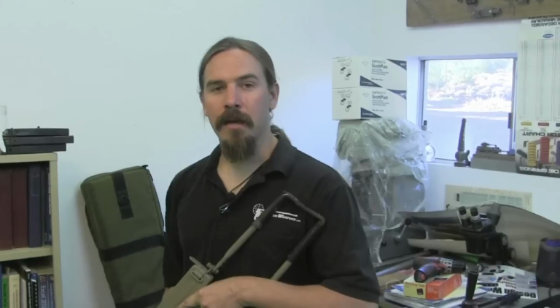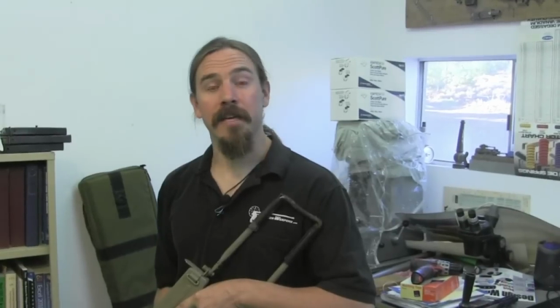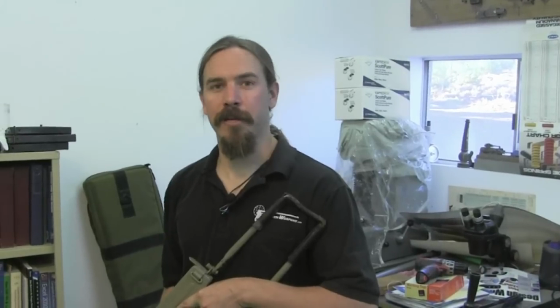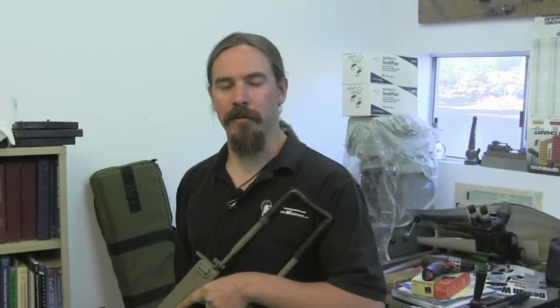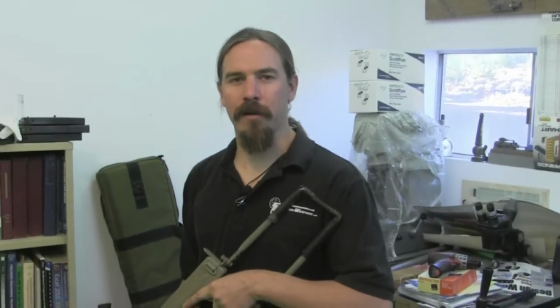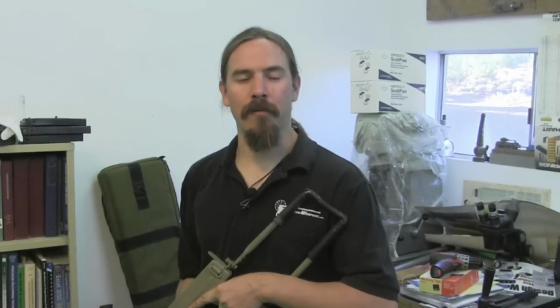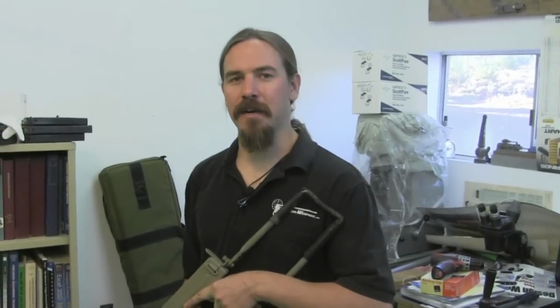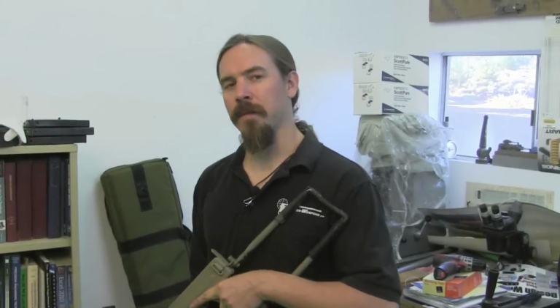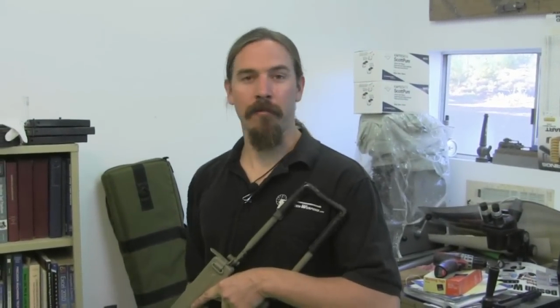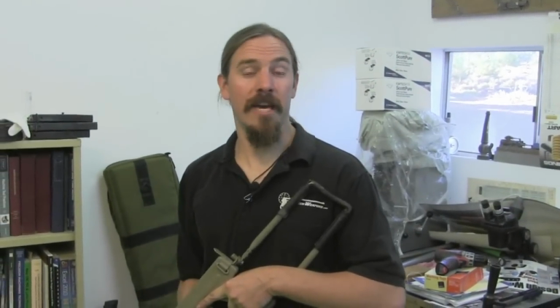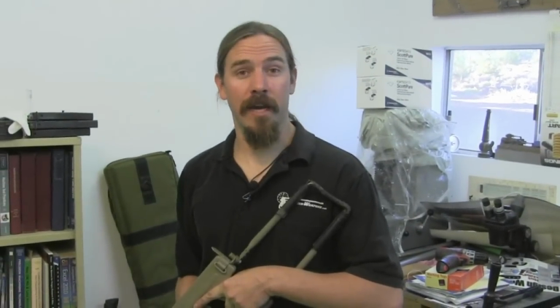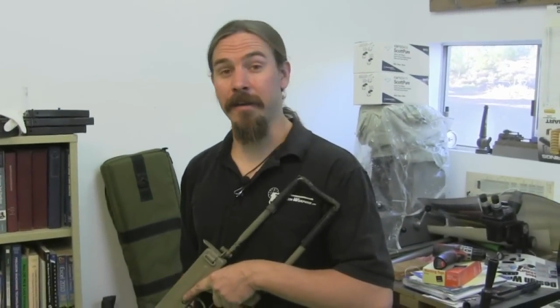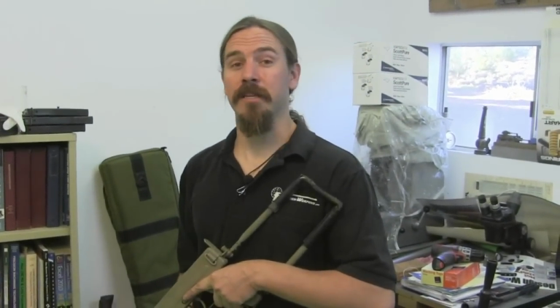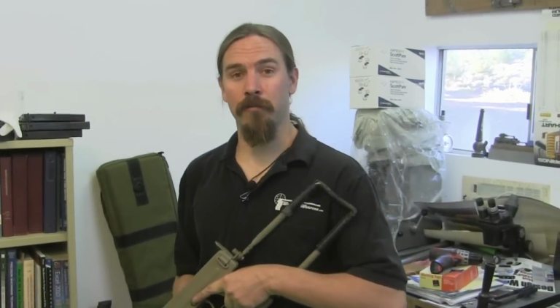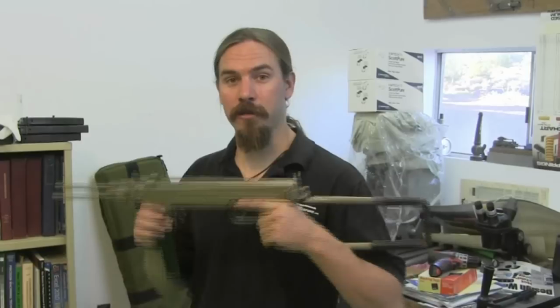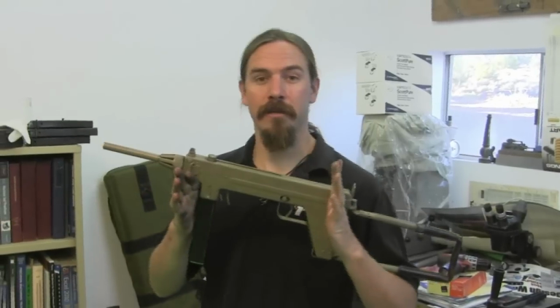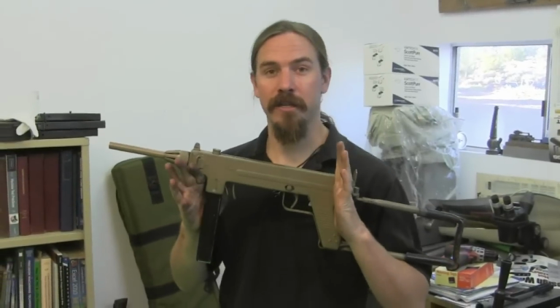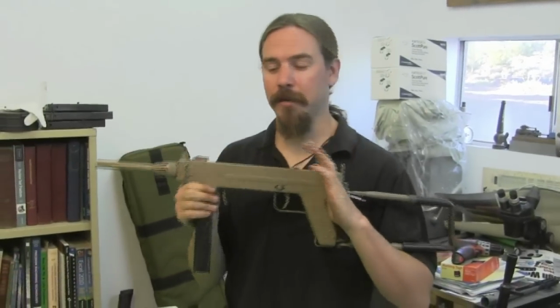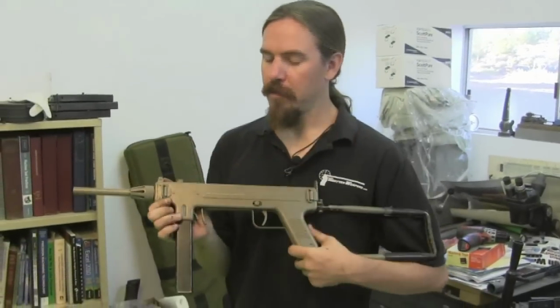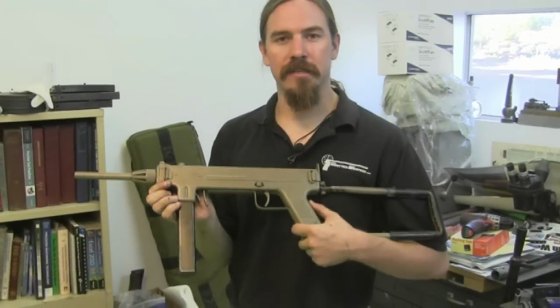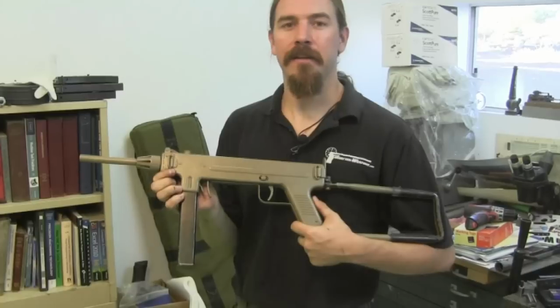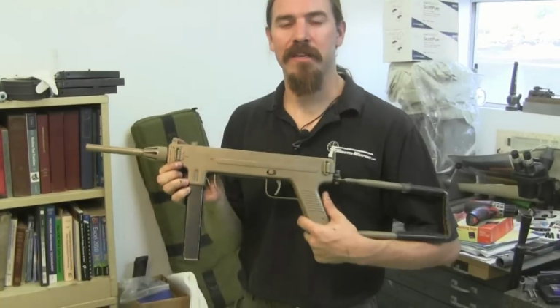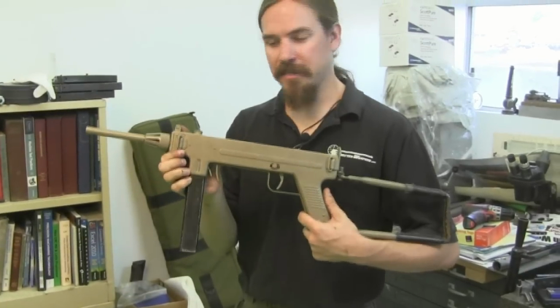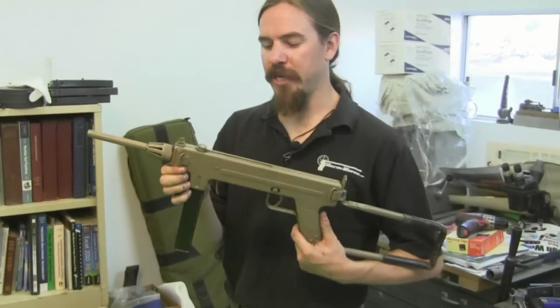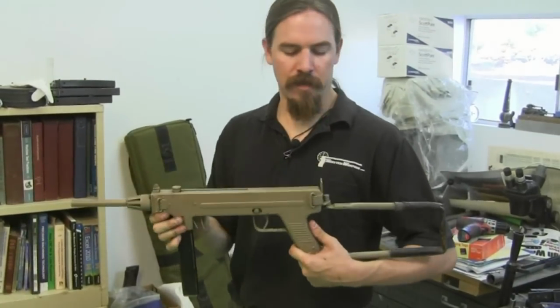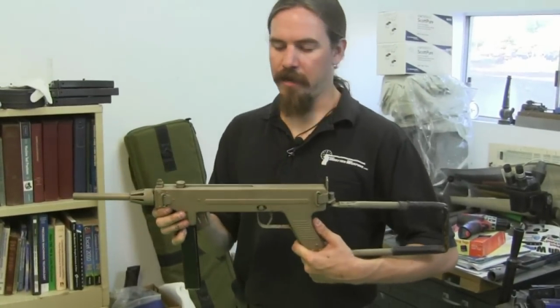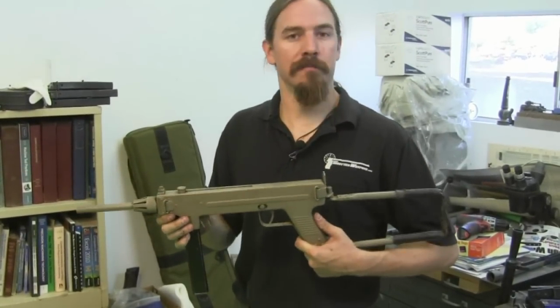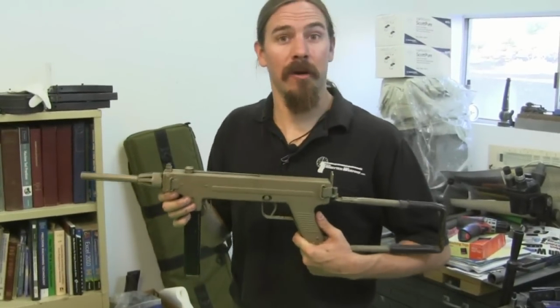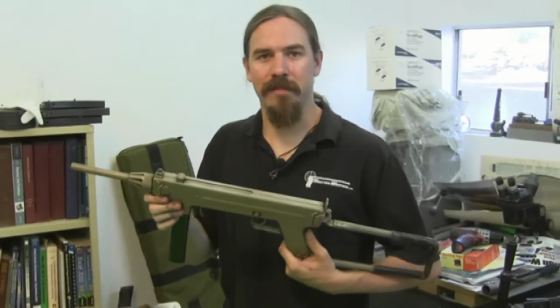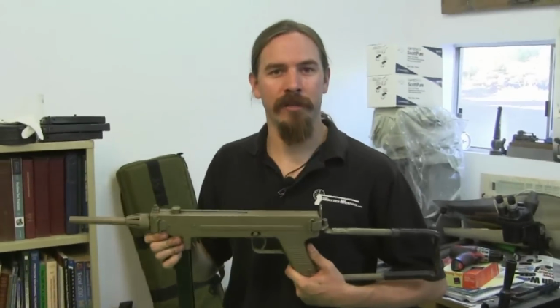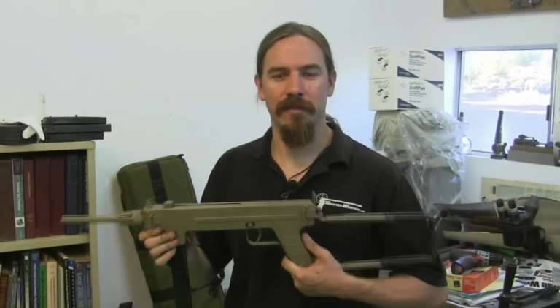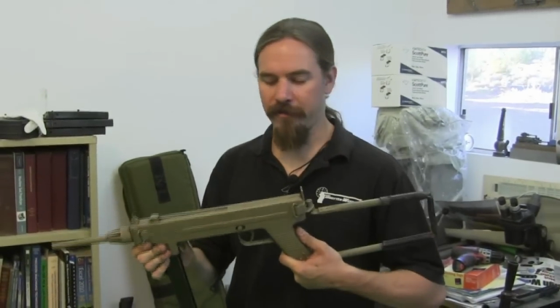Hi guys, thanks for tuning in to another video on ForgottenWeapons.com. Today we're taking a look at an interesting post-World War Two Danish submachine gun. This is an M1950 Madsen submachine gun, and we're going to take it apart and take it out shooting and see what we think of it.